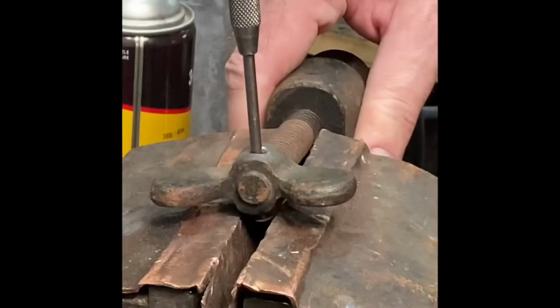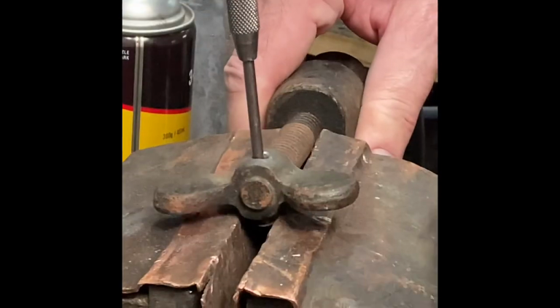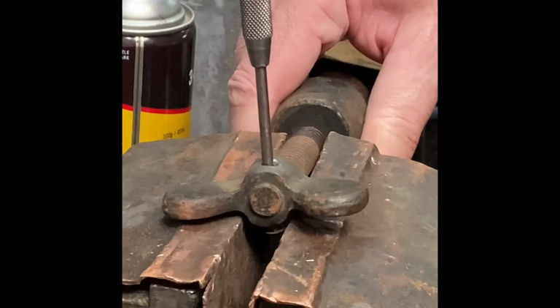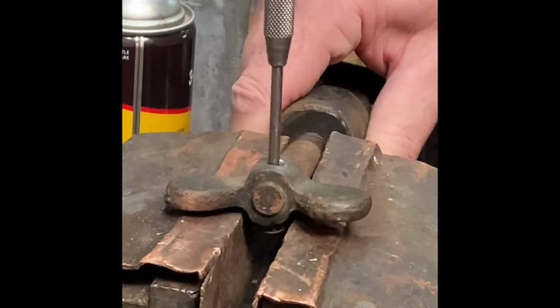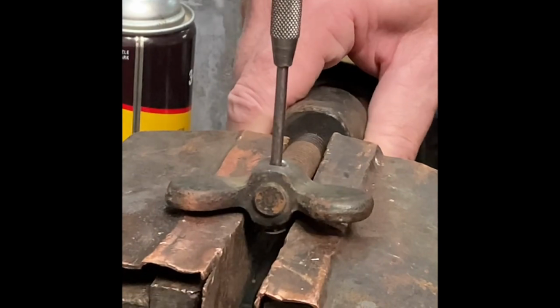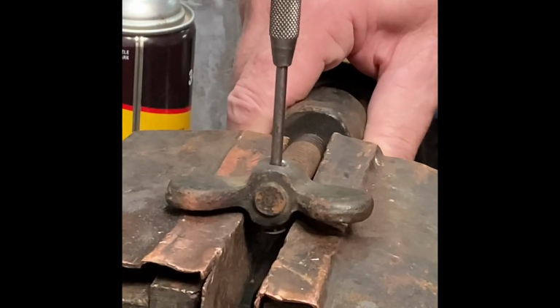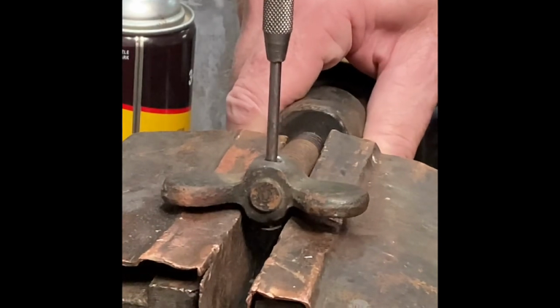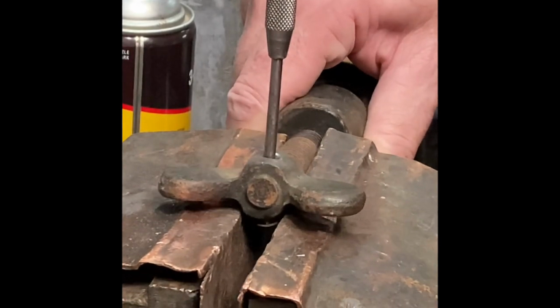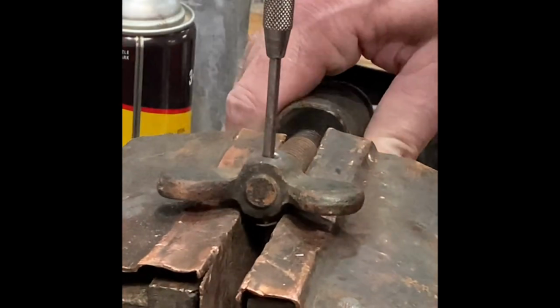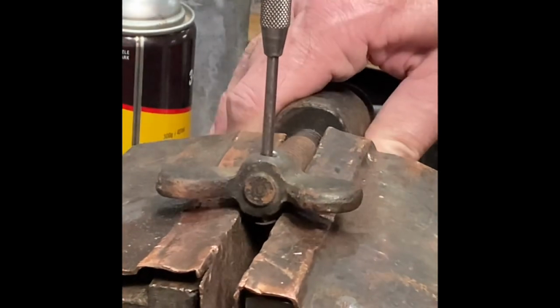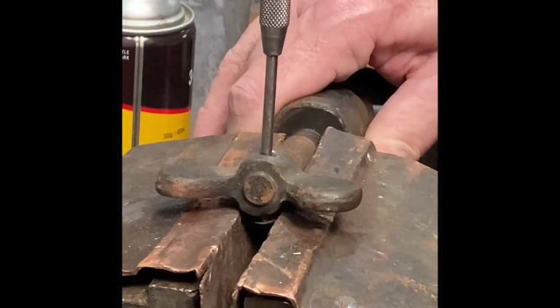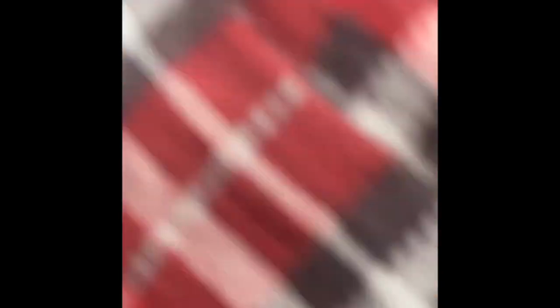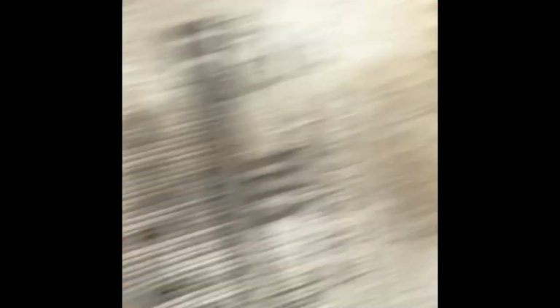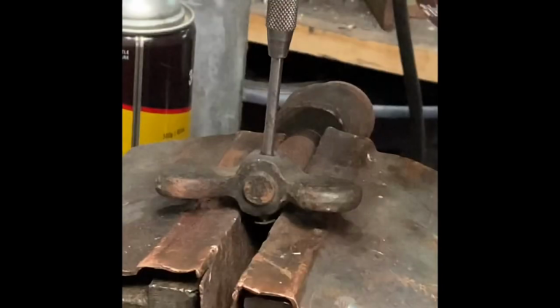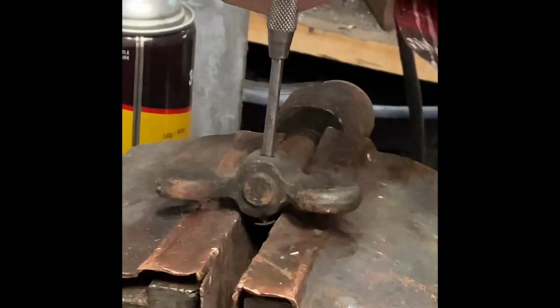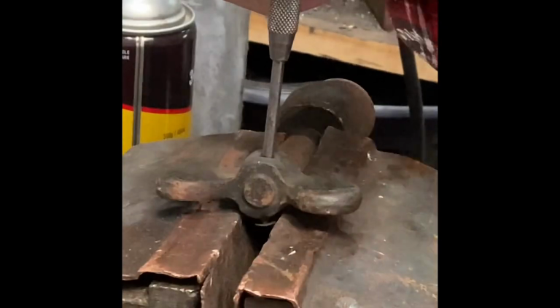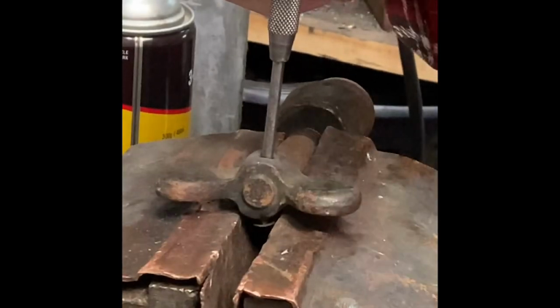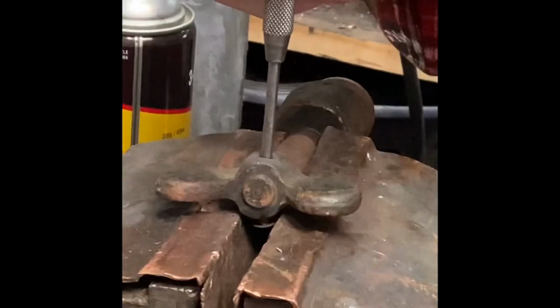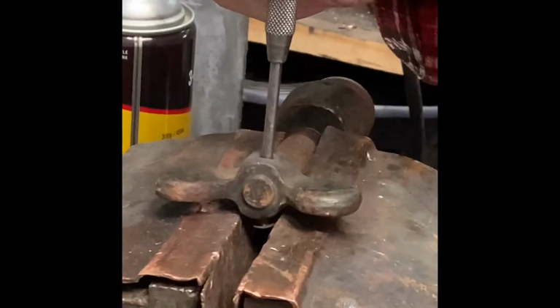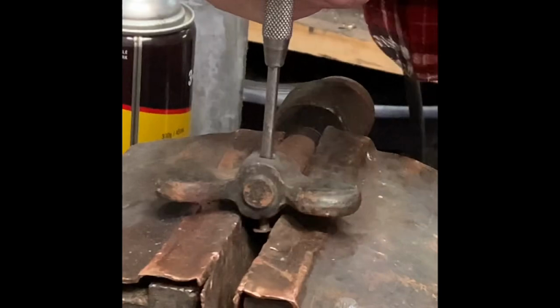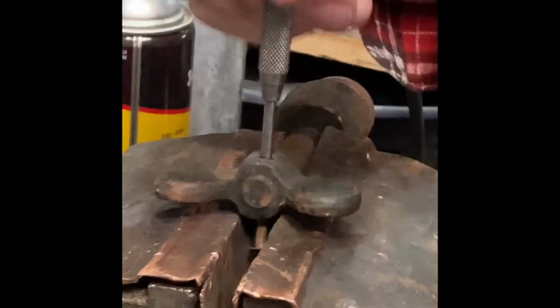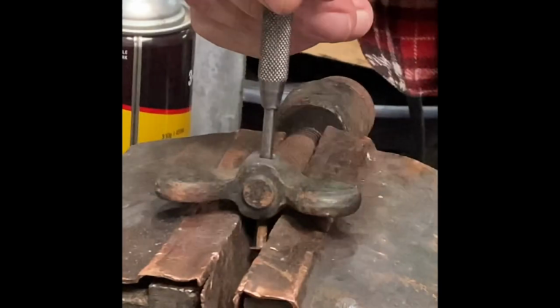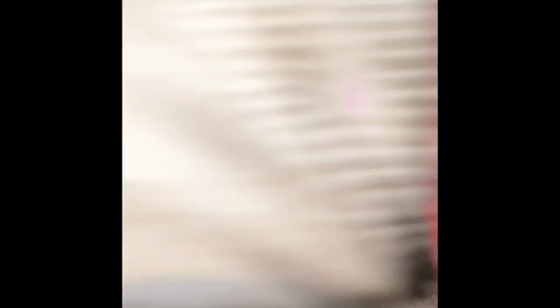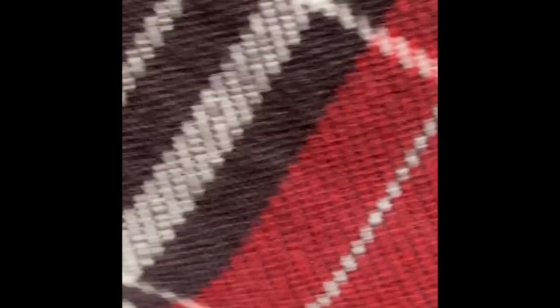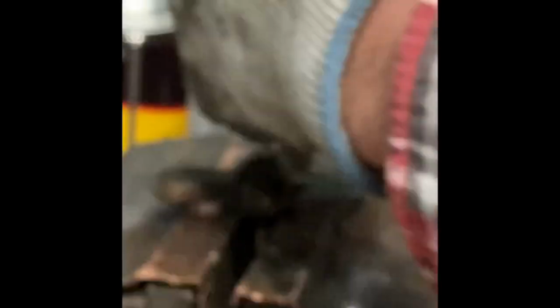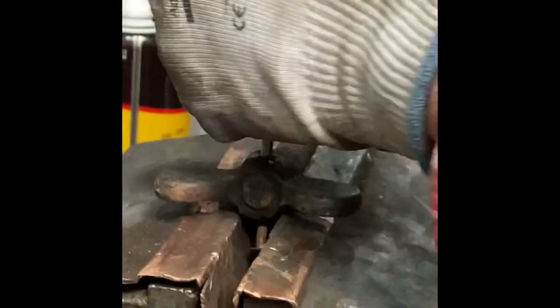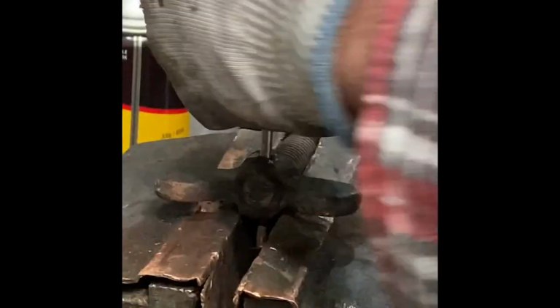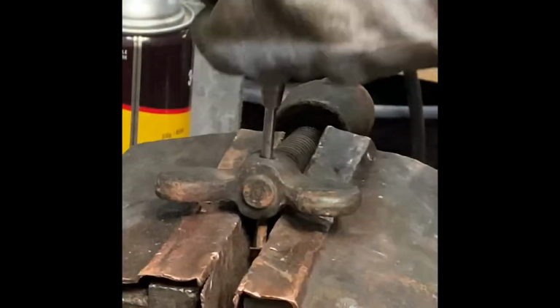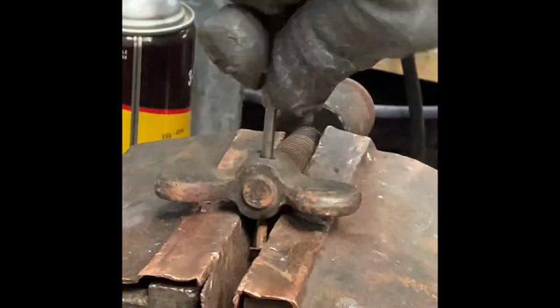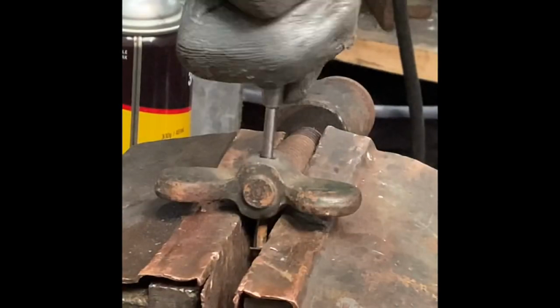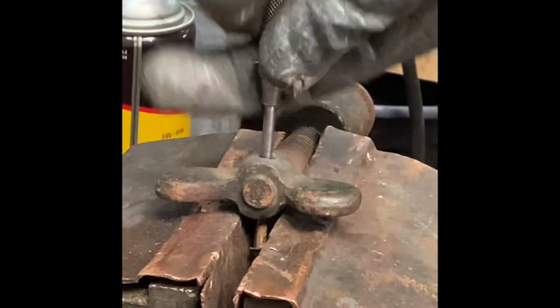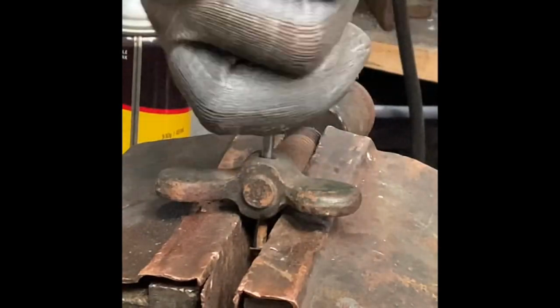Now here, finally, the penny's dropped and I'm holding it how you should be — copper jaws holding the shaft. I was so lucky I didn't break the ears off that wingnut.